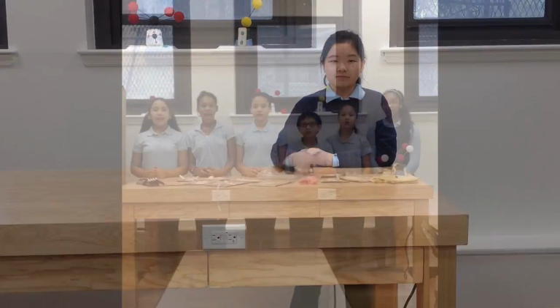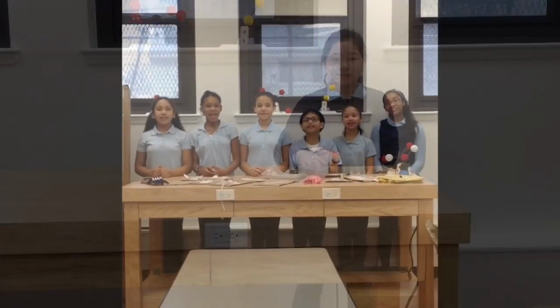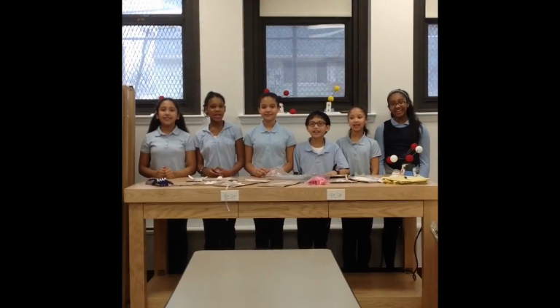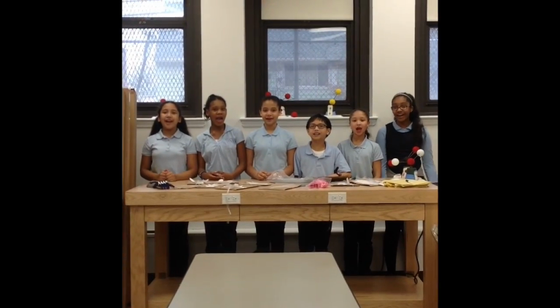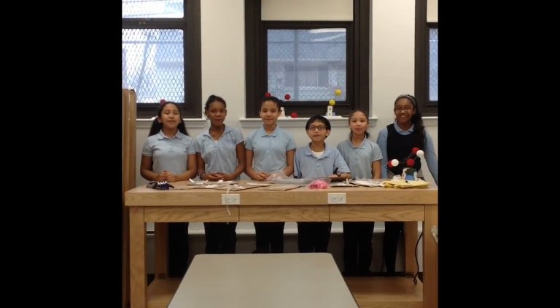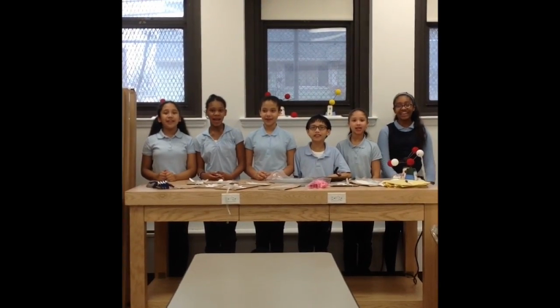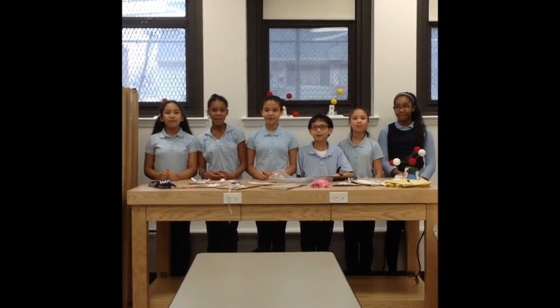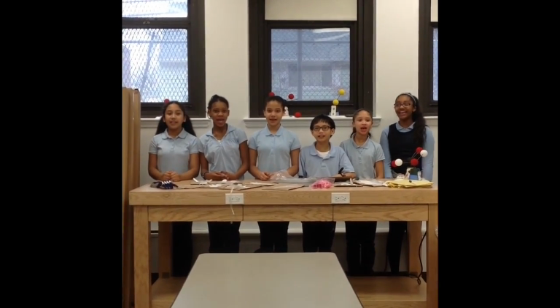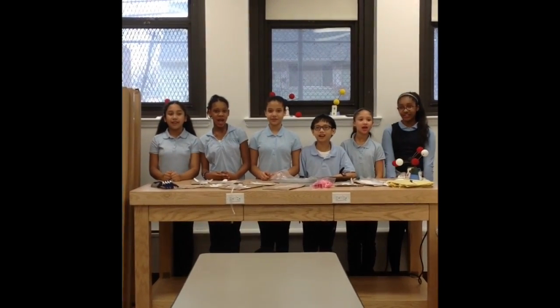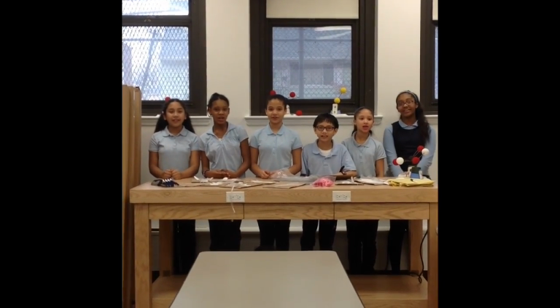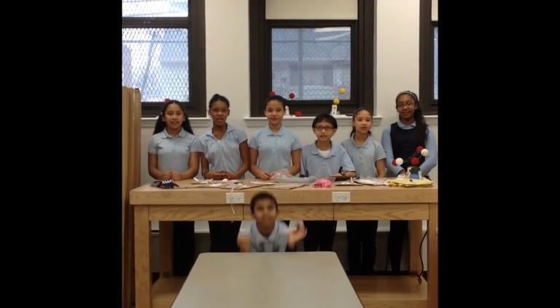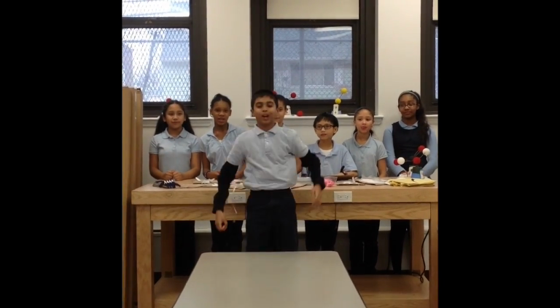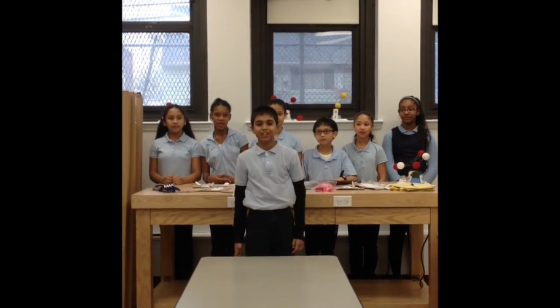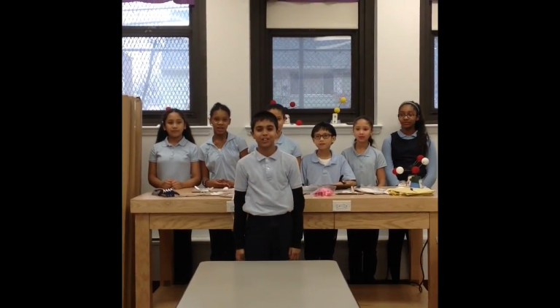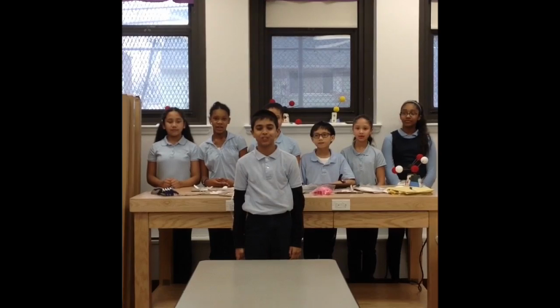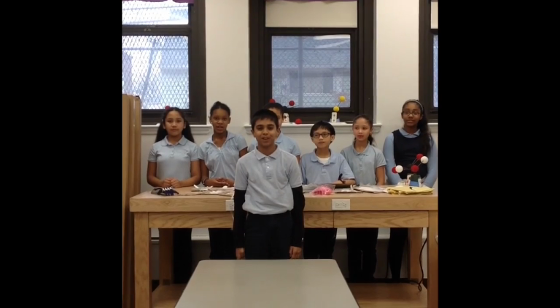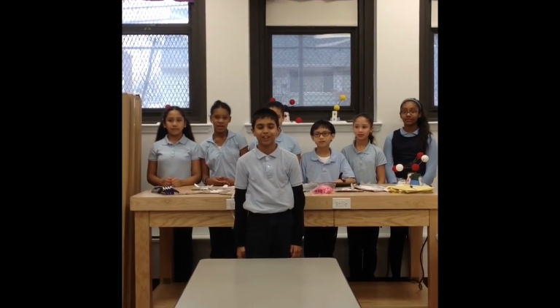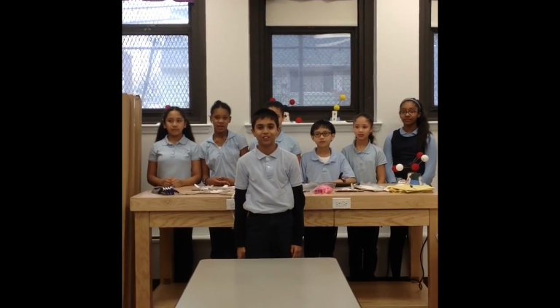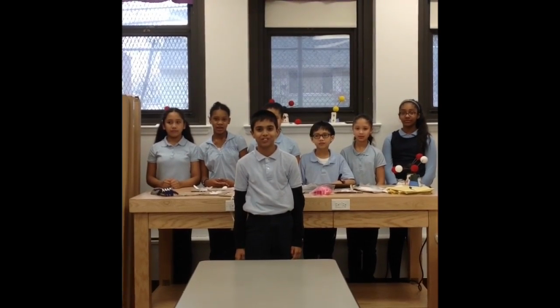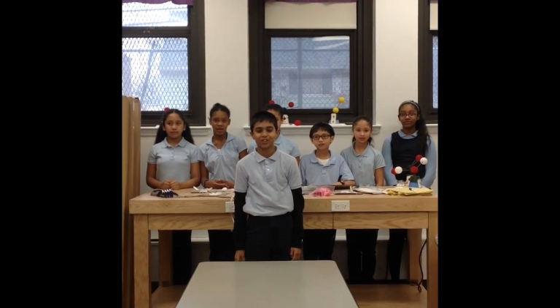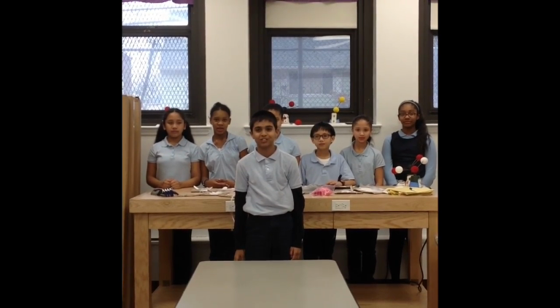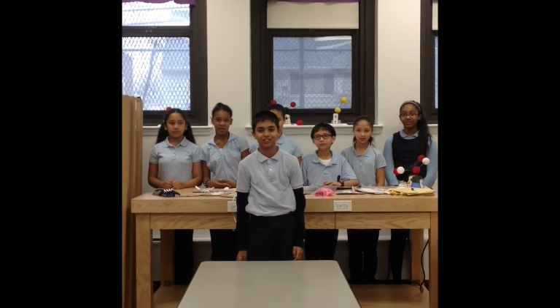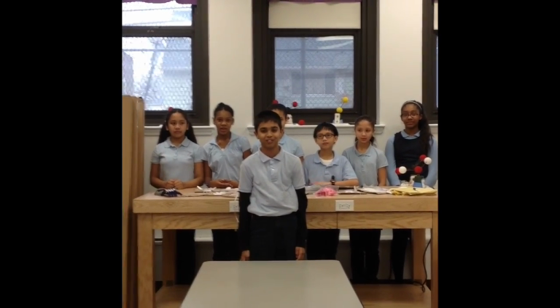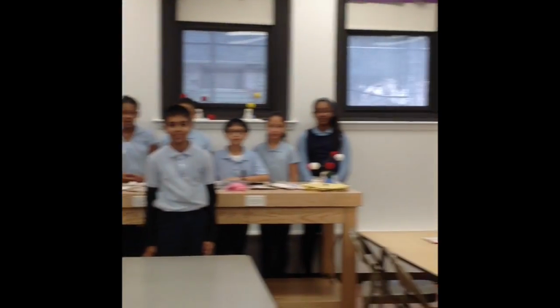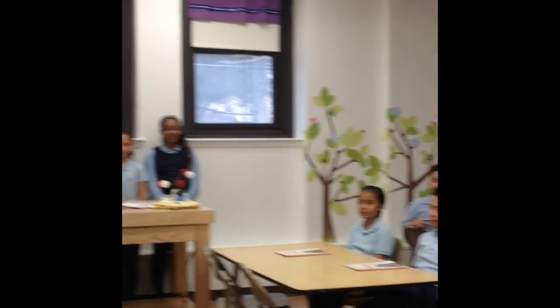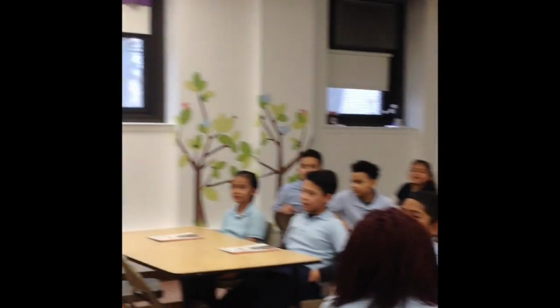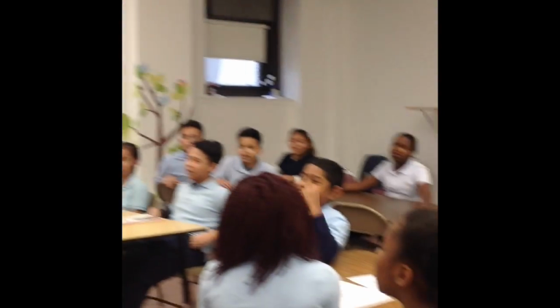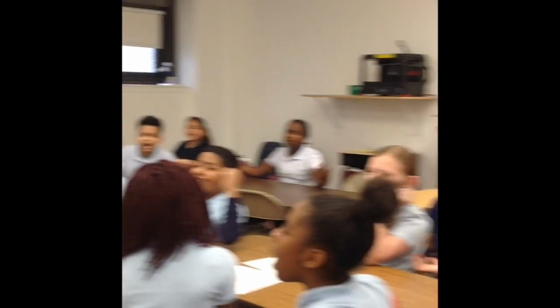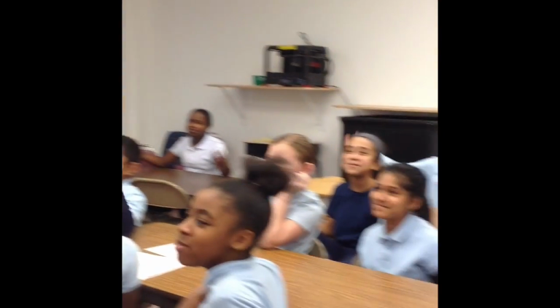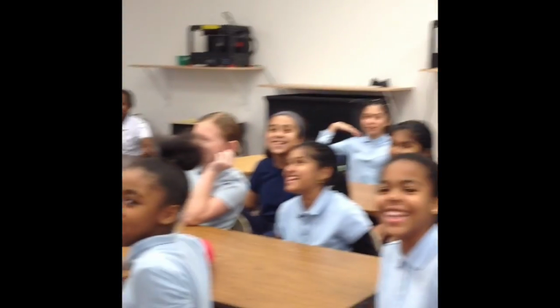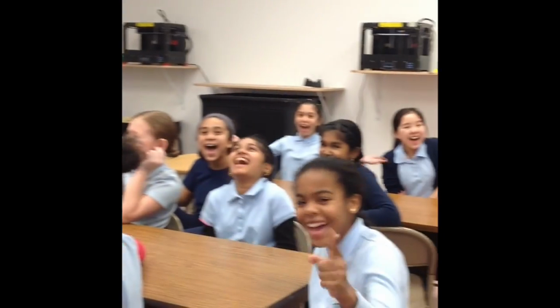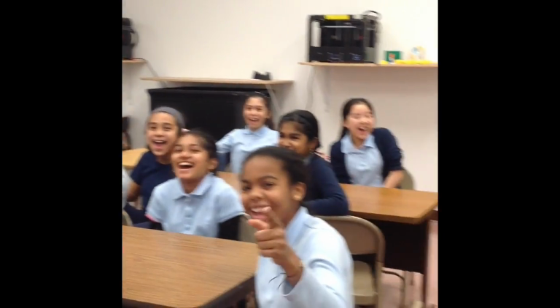Great things are happening at PS30. Our maker space is really bare. And if you give us a Science Buddies kit, the lesson will come to life.